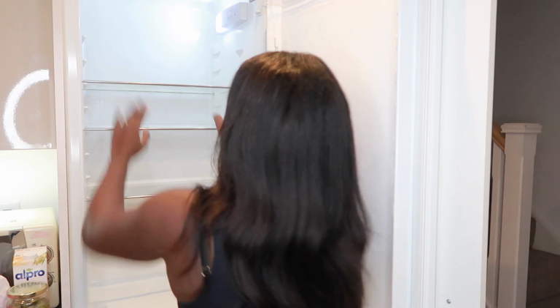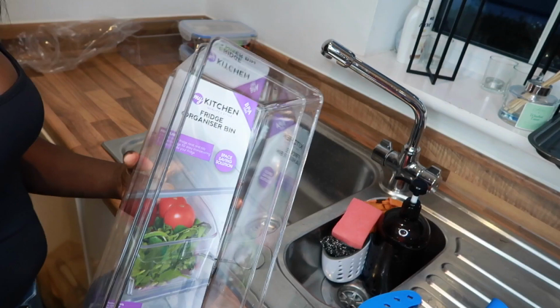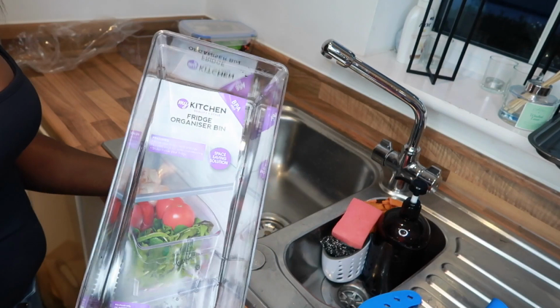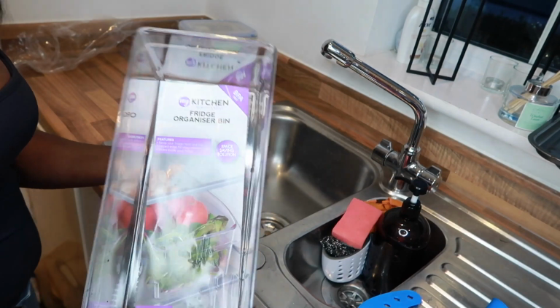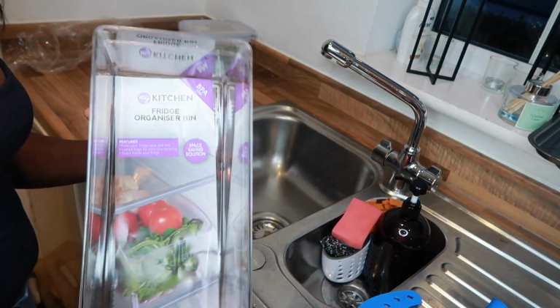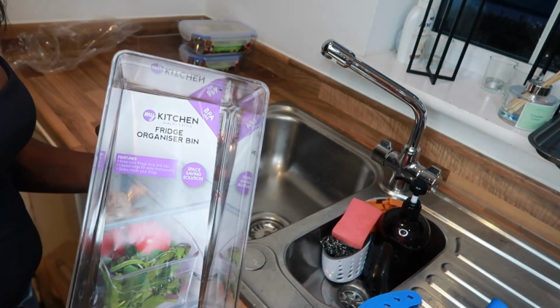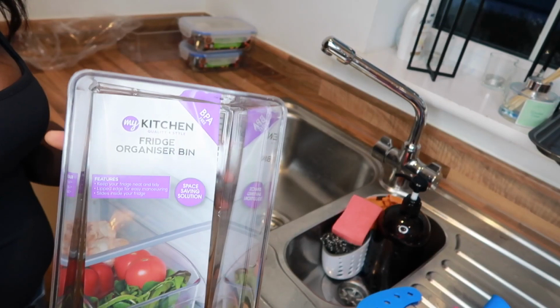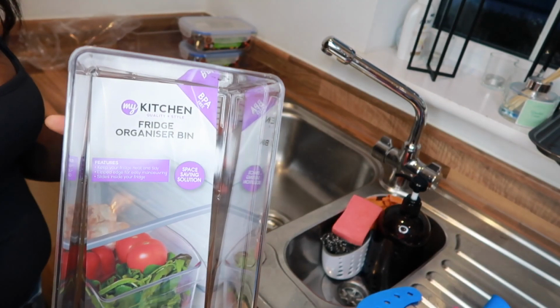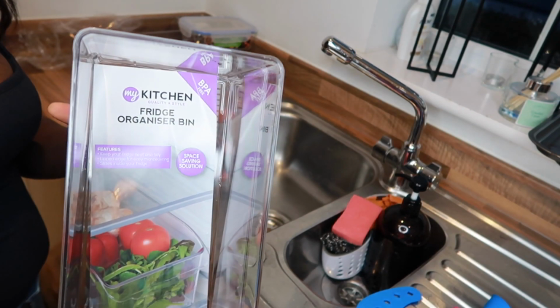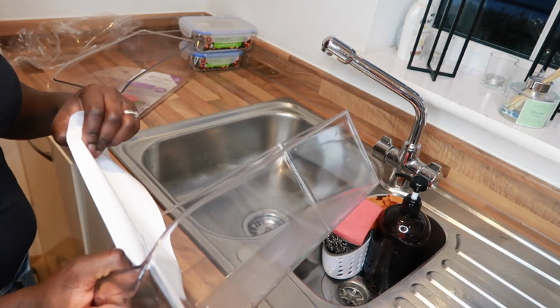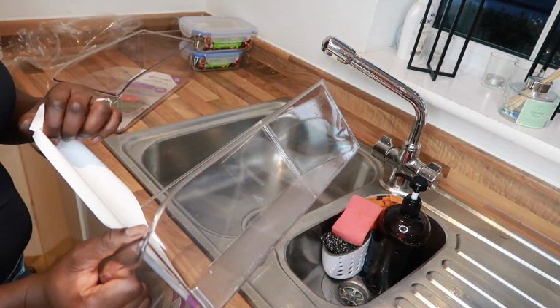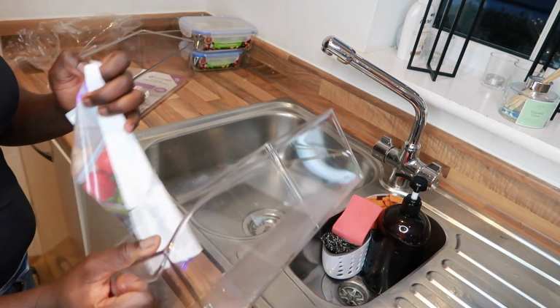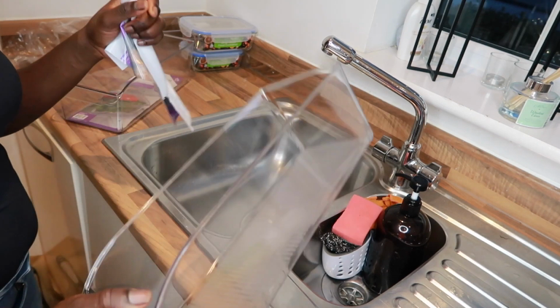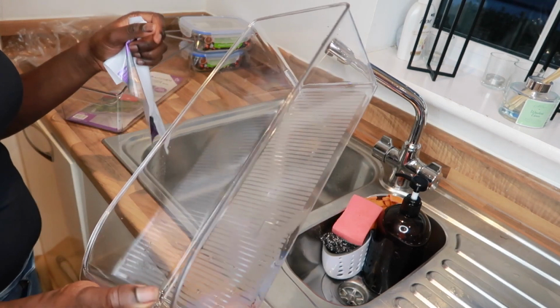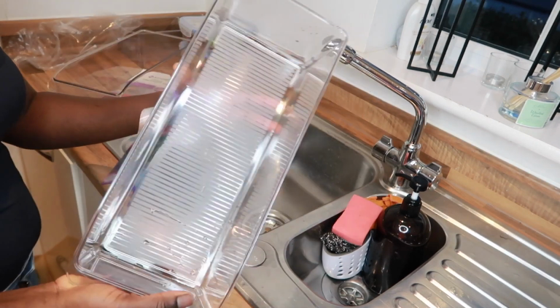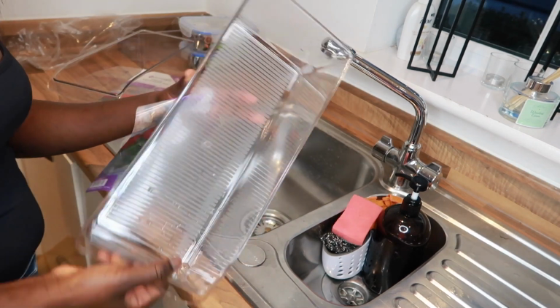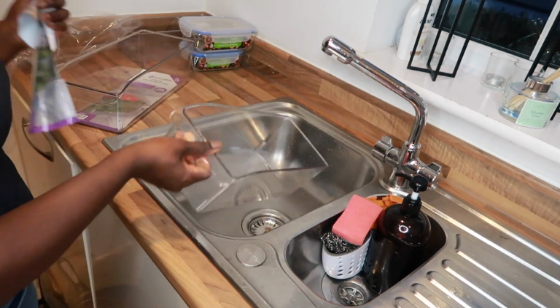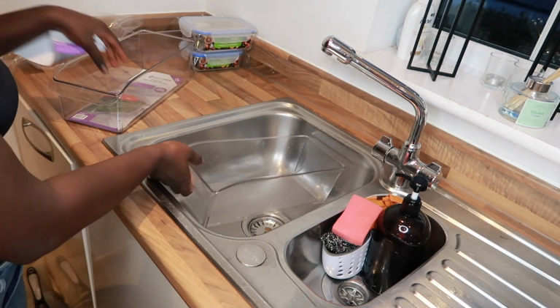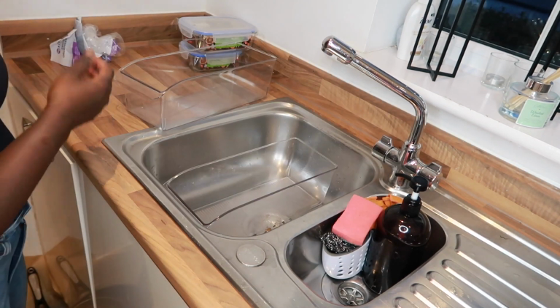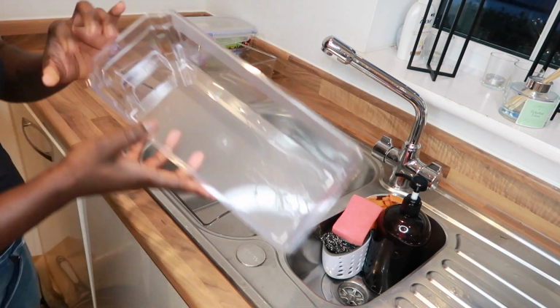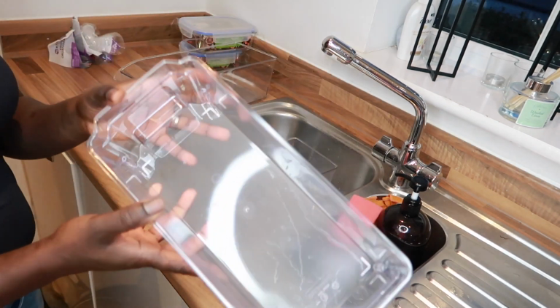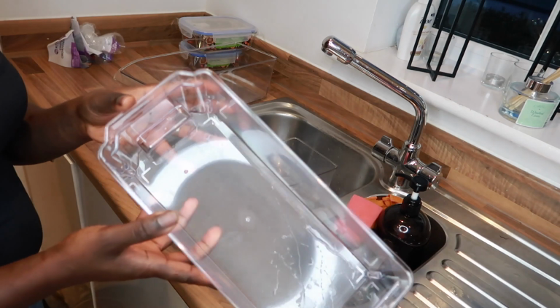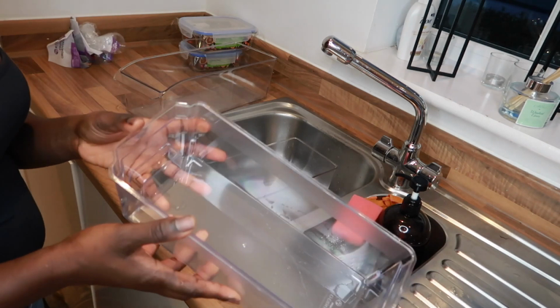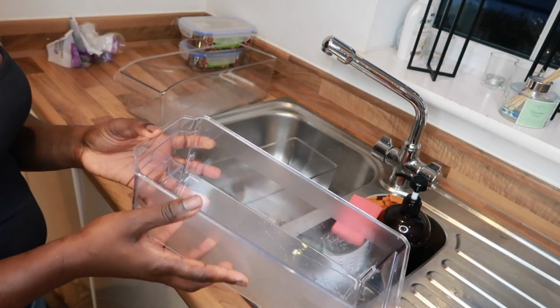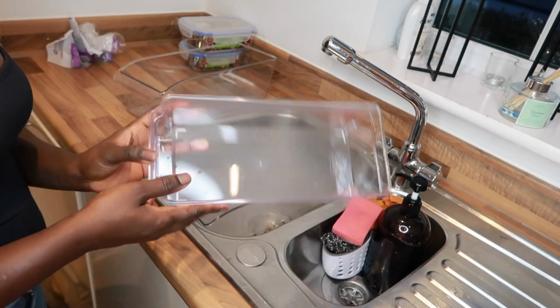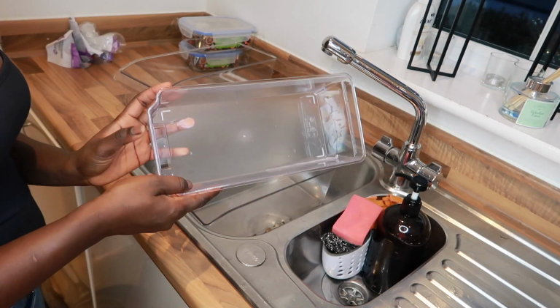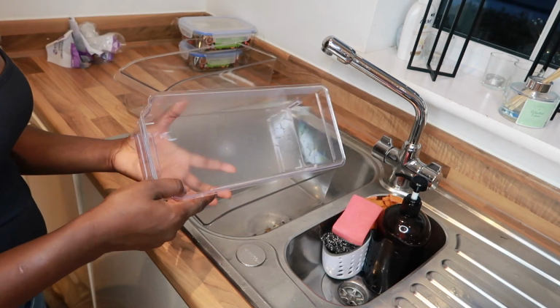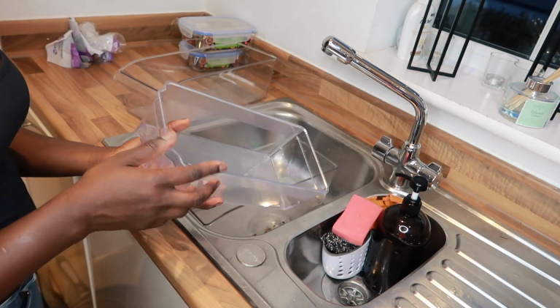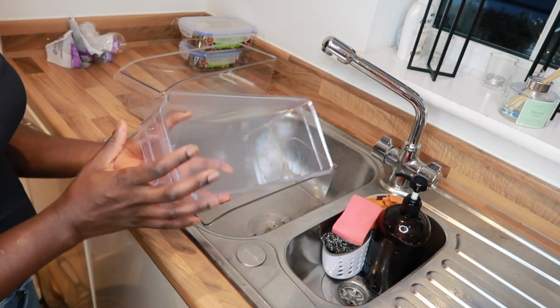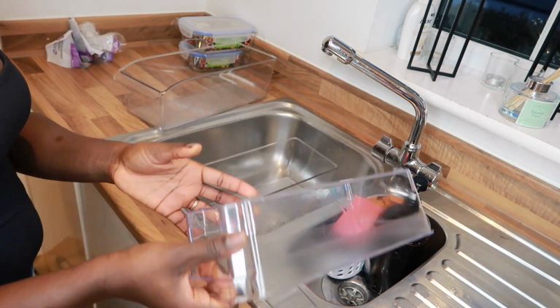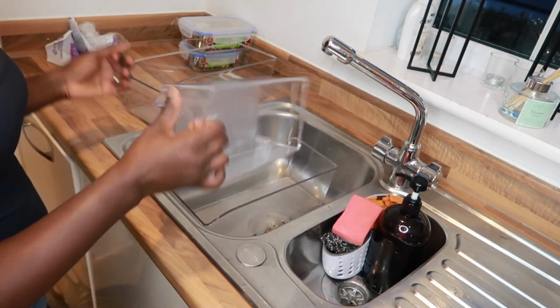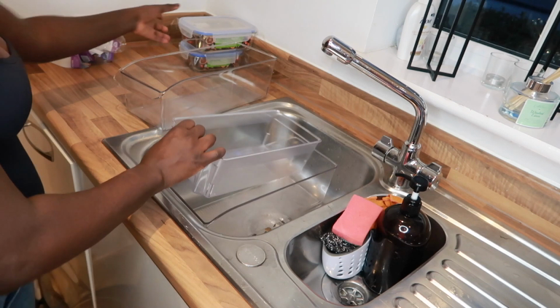These are the fridge organizers I'm going to be using. I got these from The Range — they are slightly longer for the shelving. Last week I got some from Lidl but when I went back they didn't have any unfortunately, and those were the perfect size for my fridge, but these will do as well.